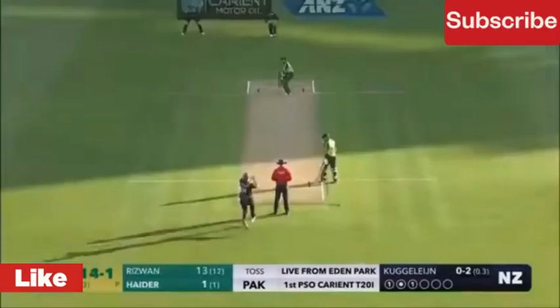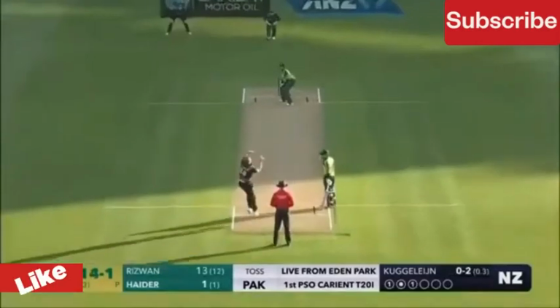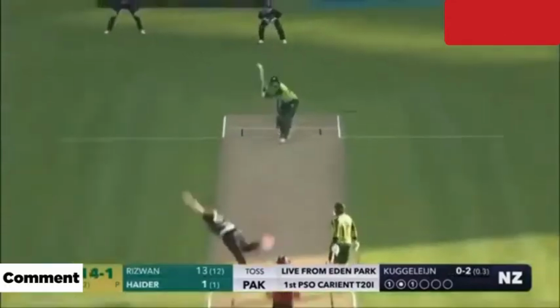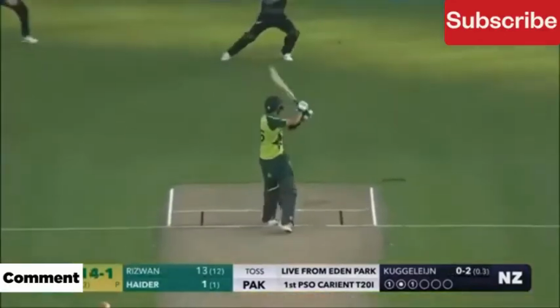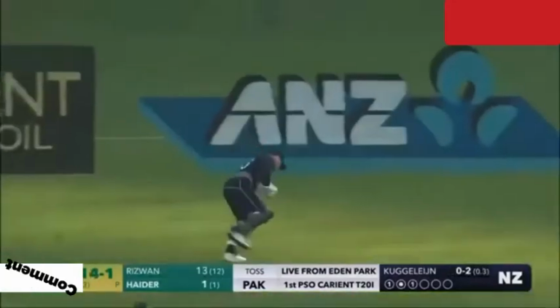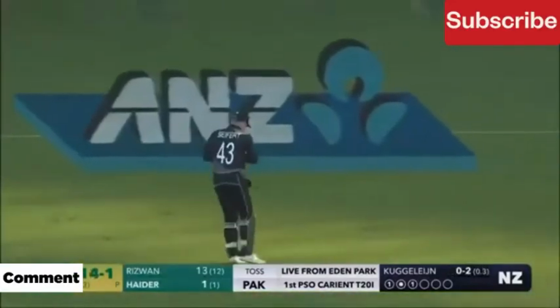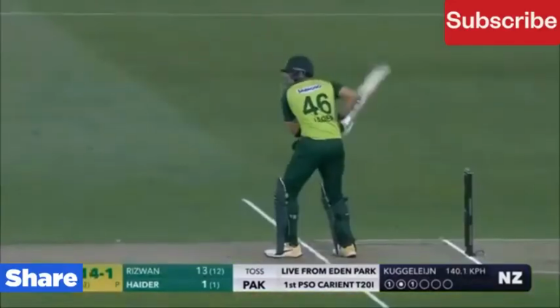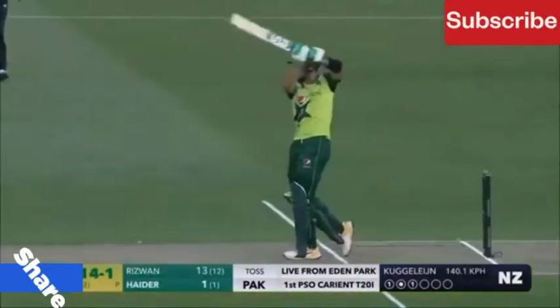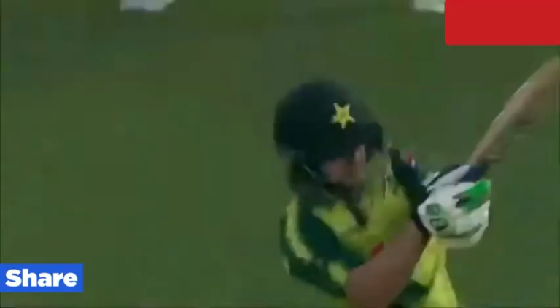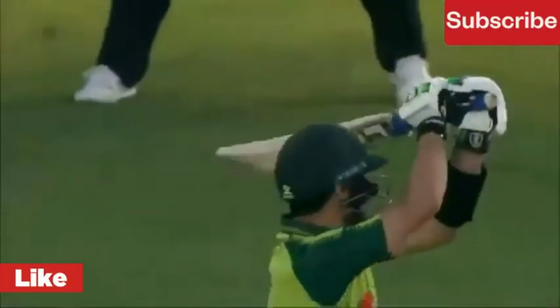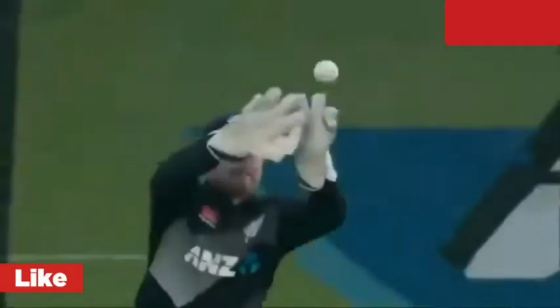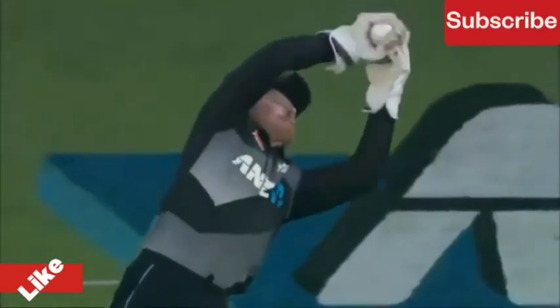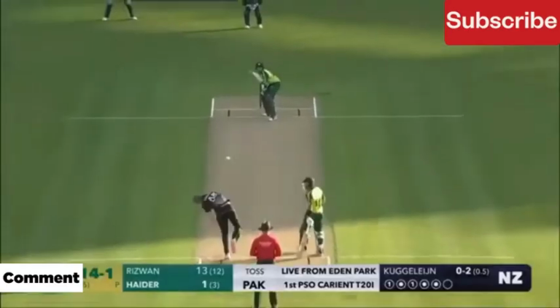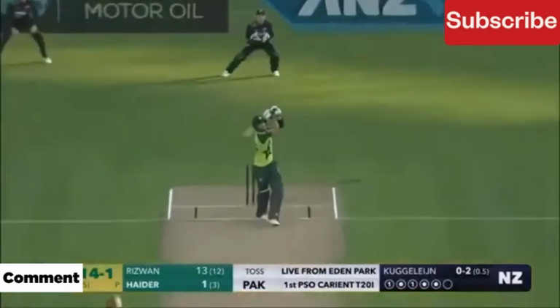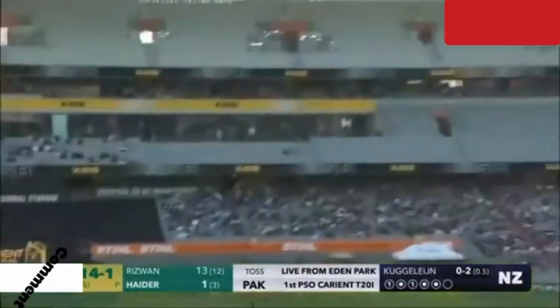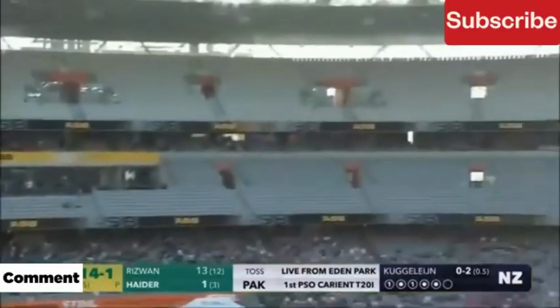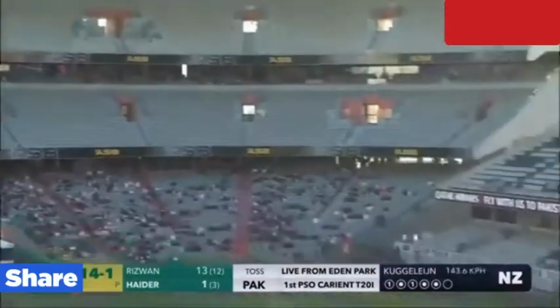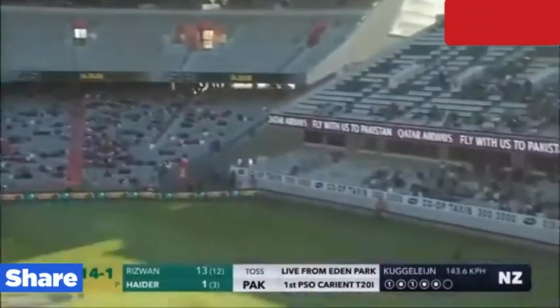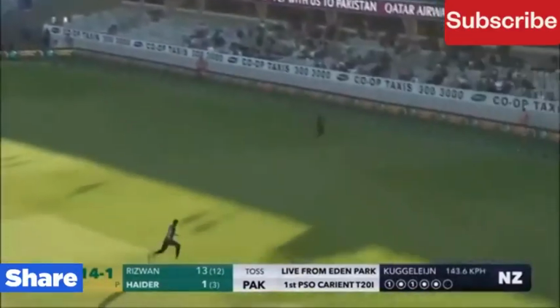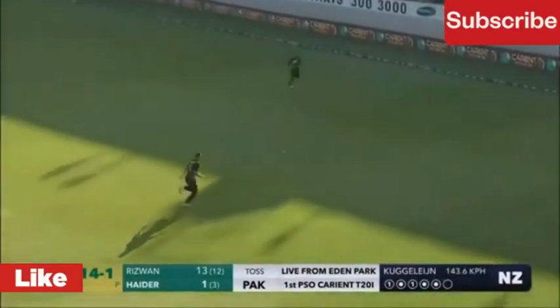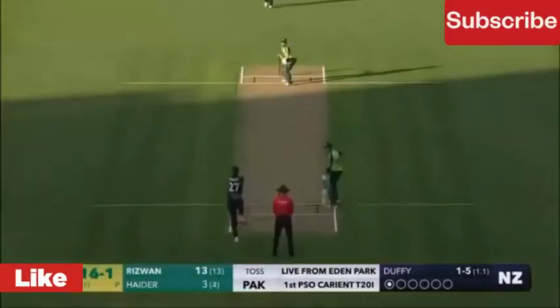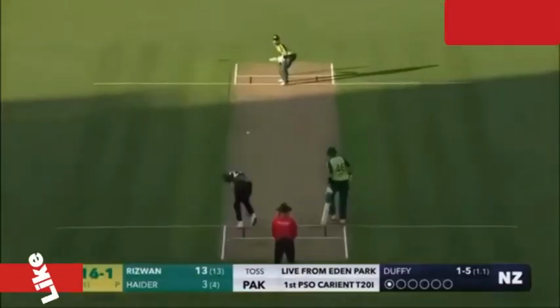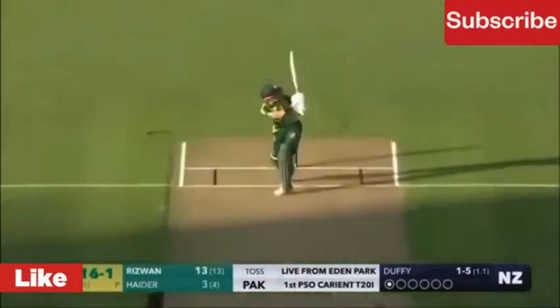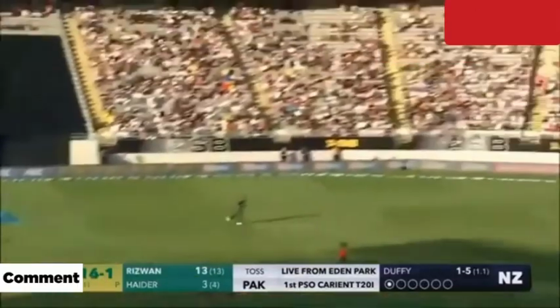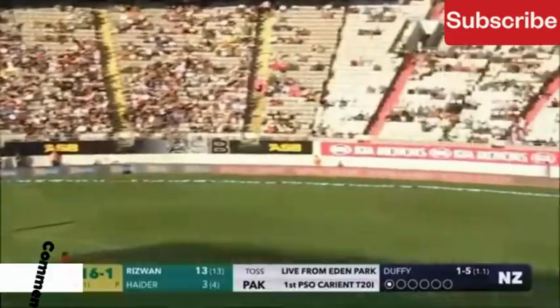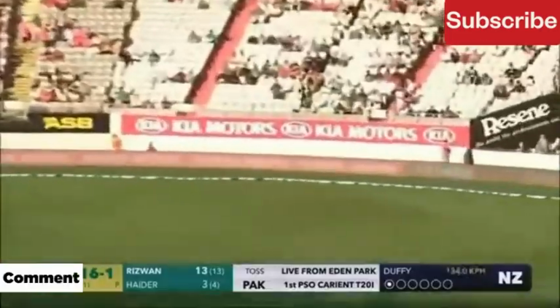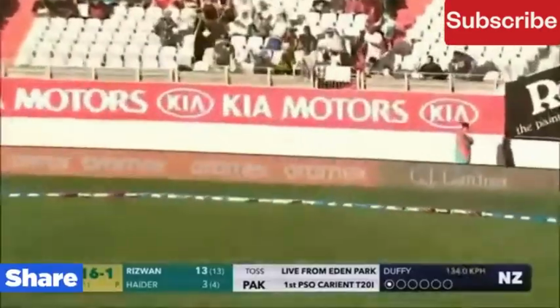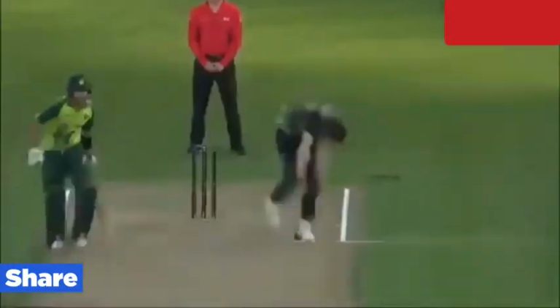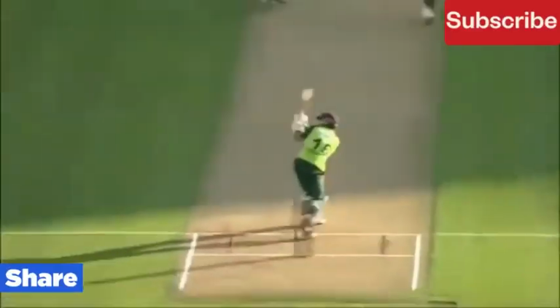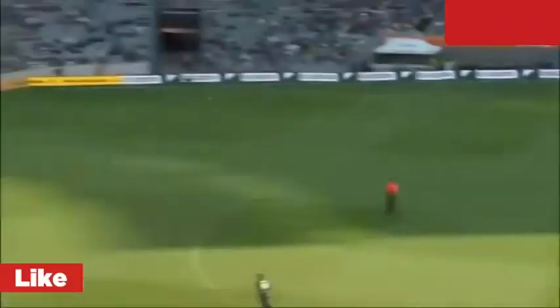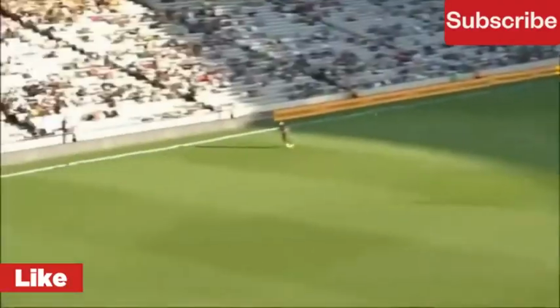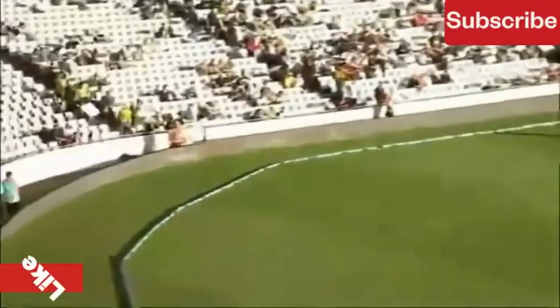There is no better sight than watching him bat at his best. That ball deserved the wicket — he is extremely unlucky not to have one. Brilliant from the bowler, and it looks like he really enjoyed it.